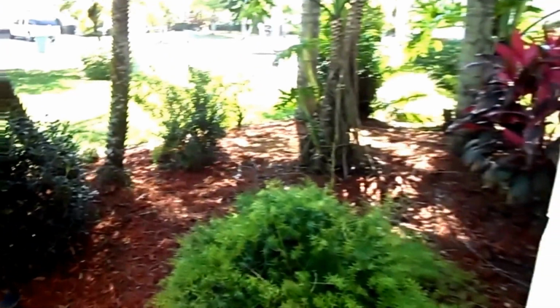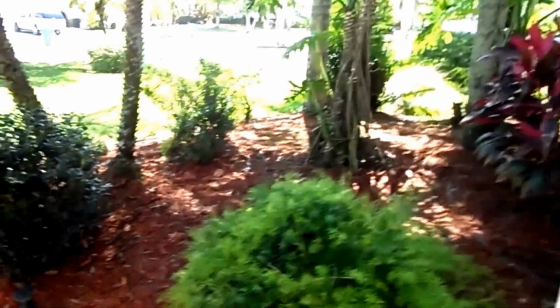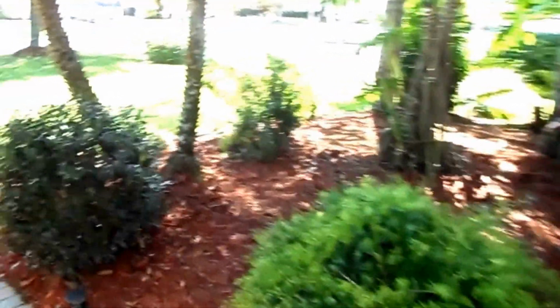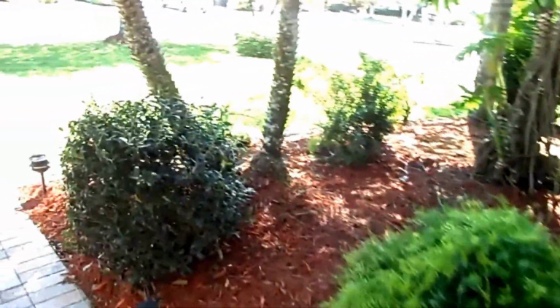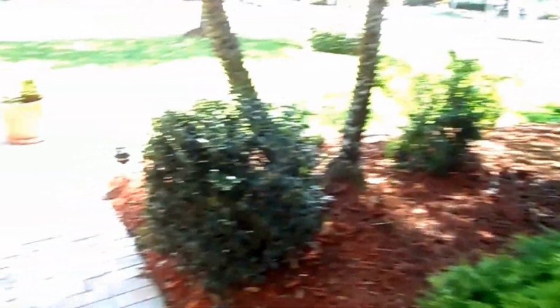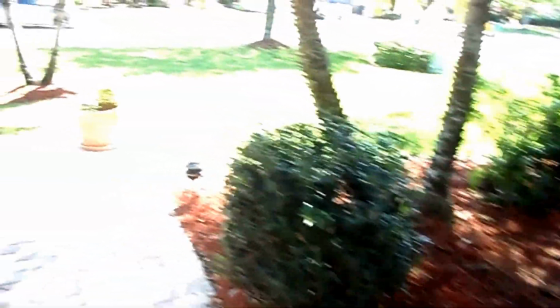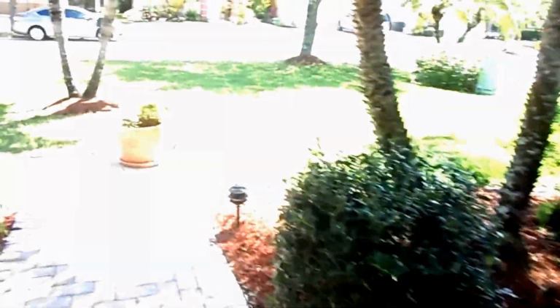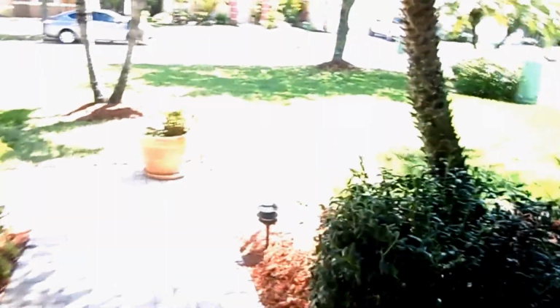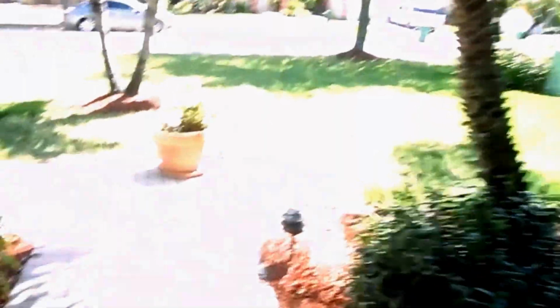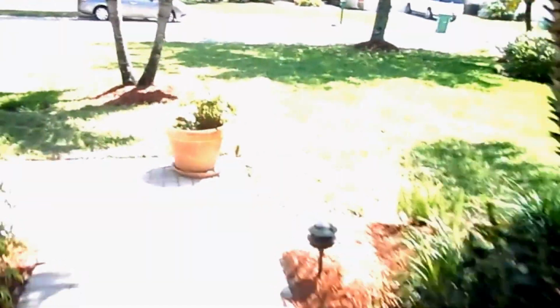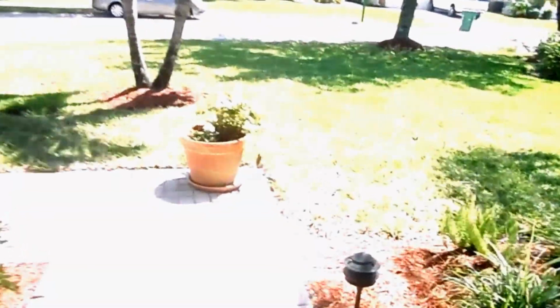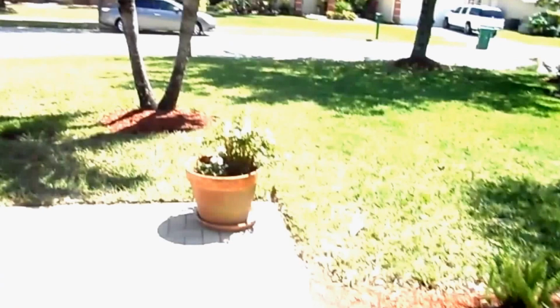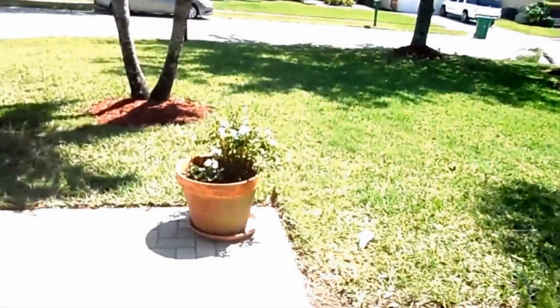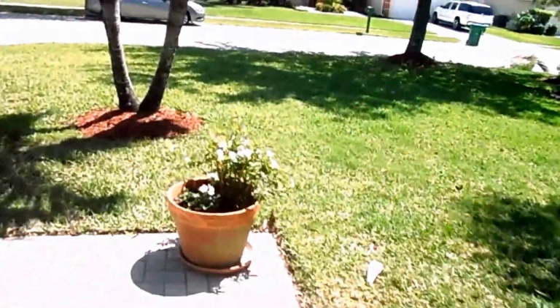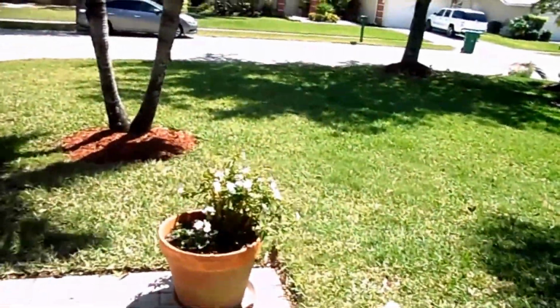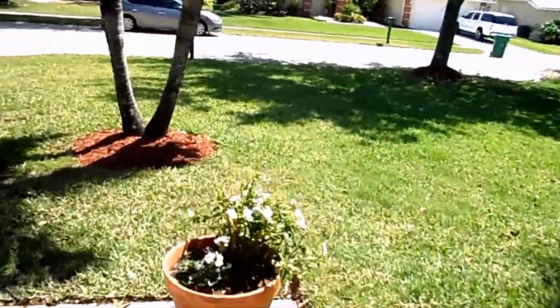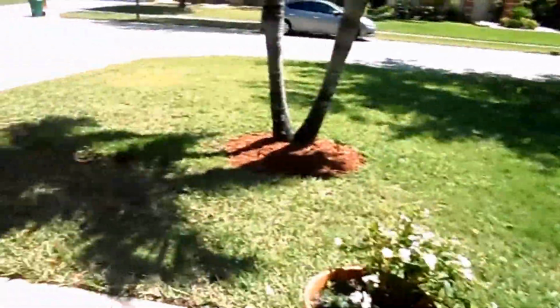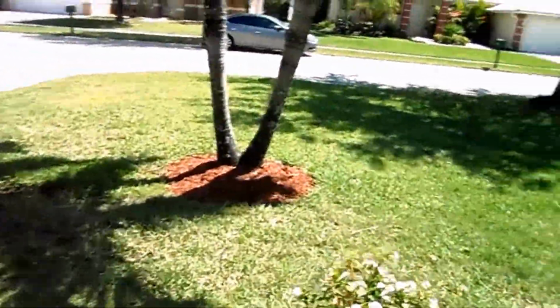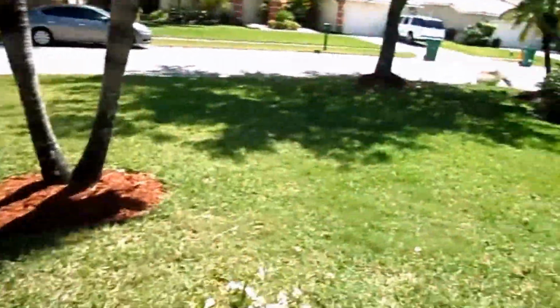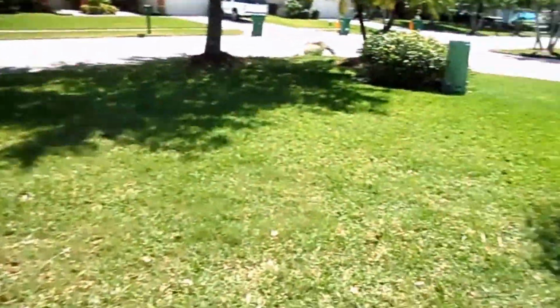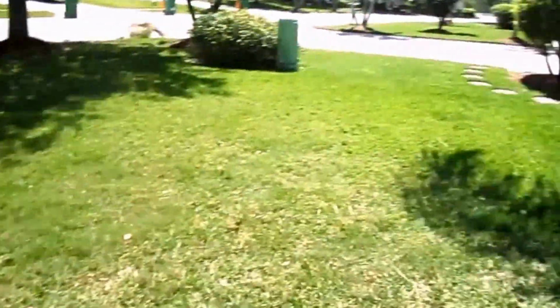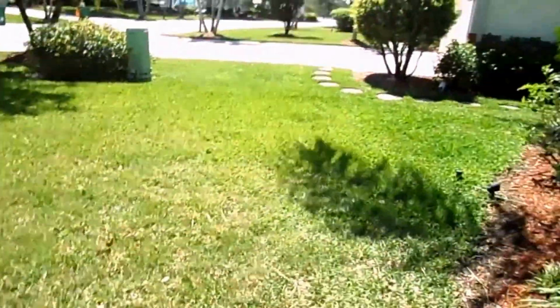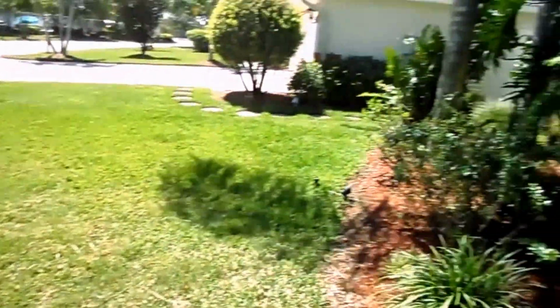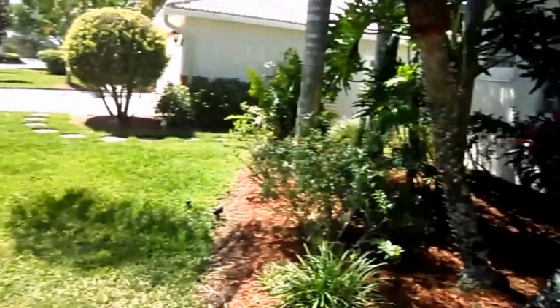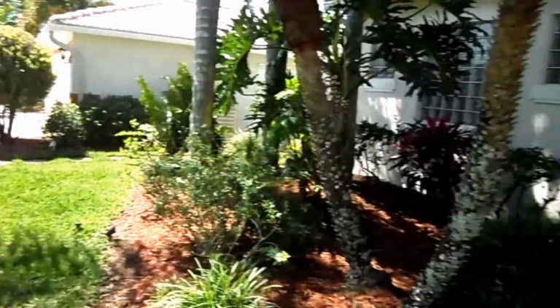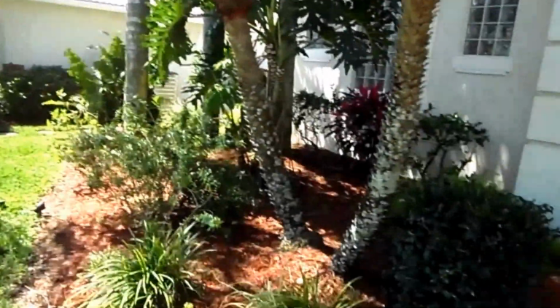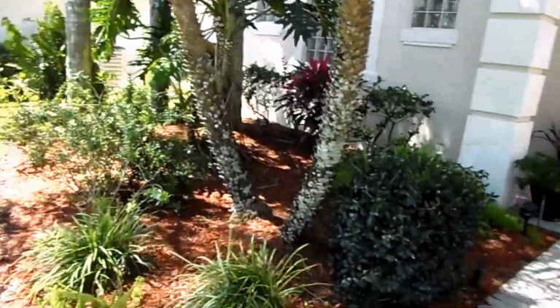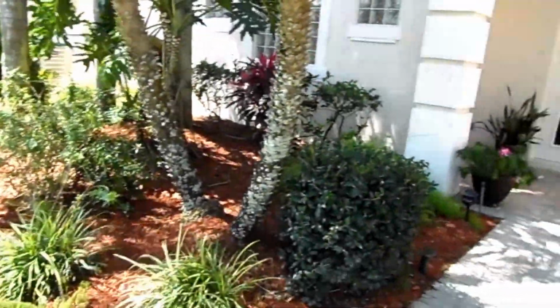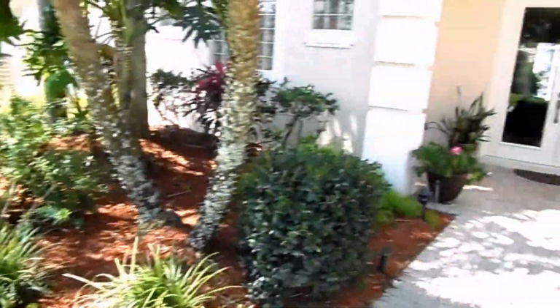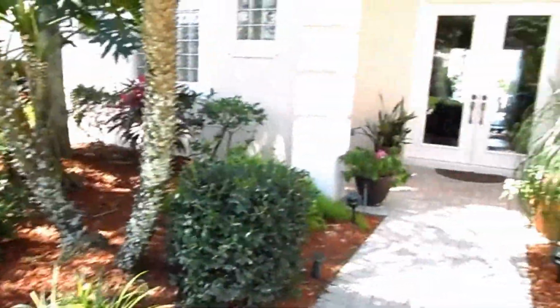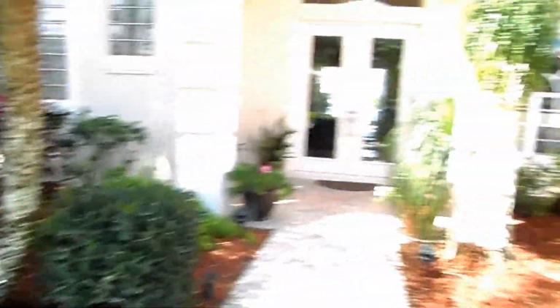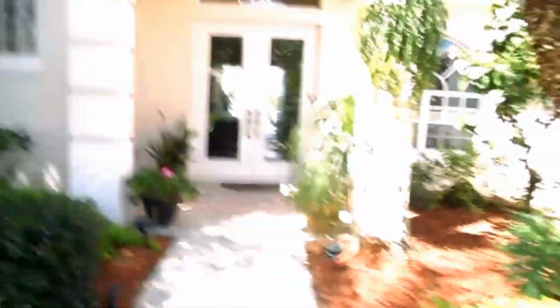I'd love to give you your own private tour. You're welcome to contact me at your convenience. Again, it's Mary Heresko from Downing Fry Realty. My number is 293-9434. Hope to hear from you soon.